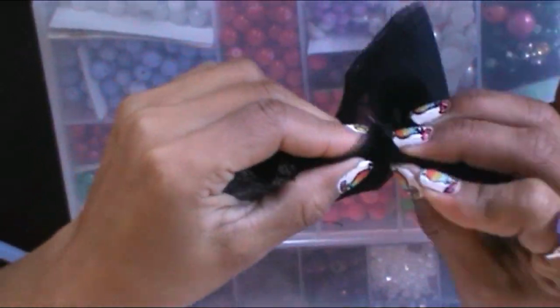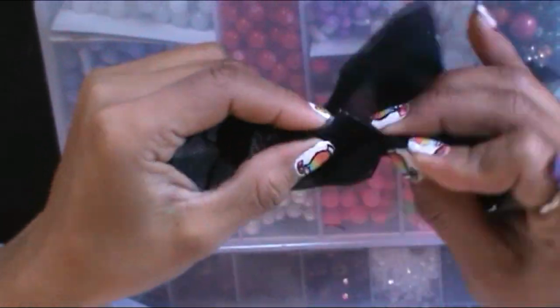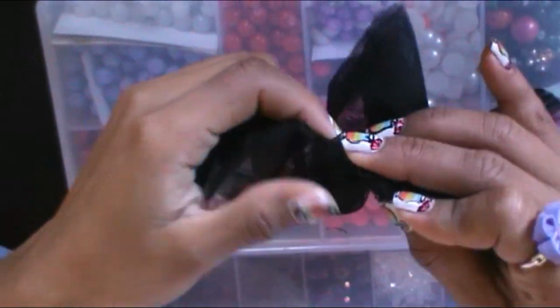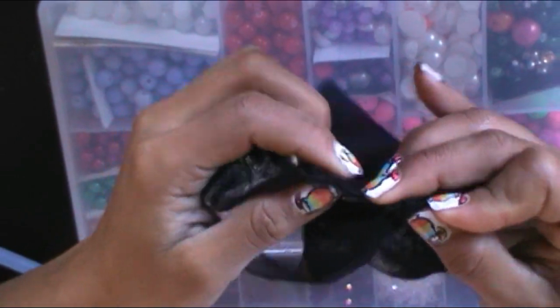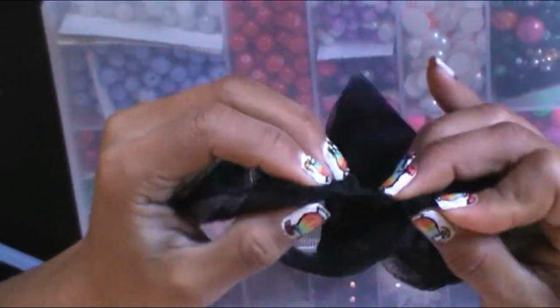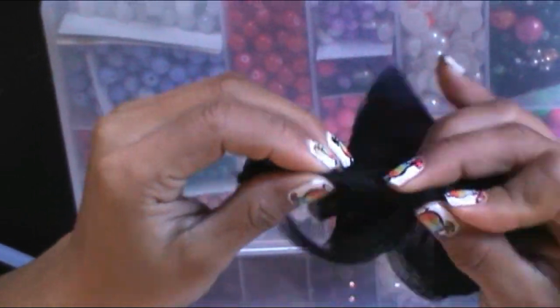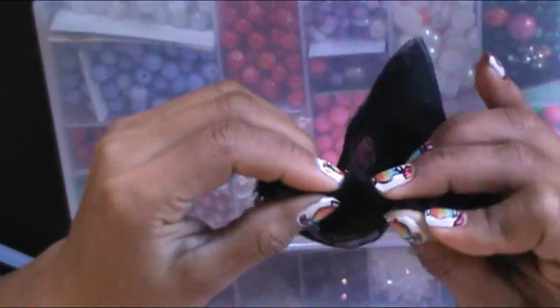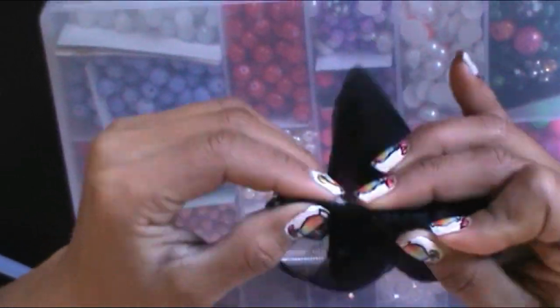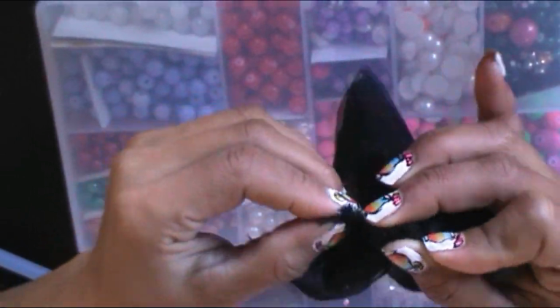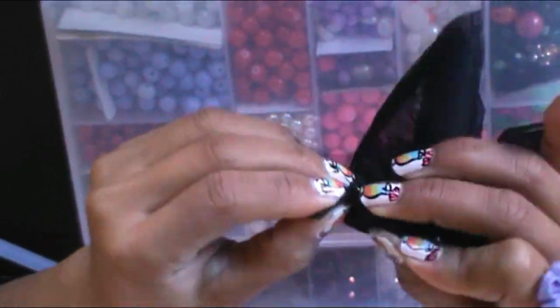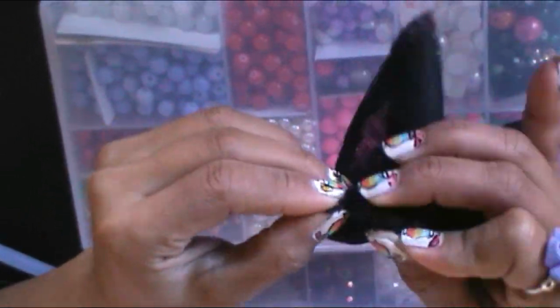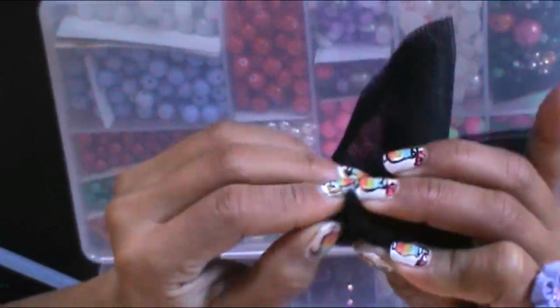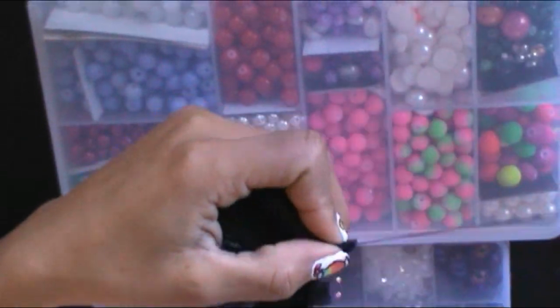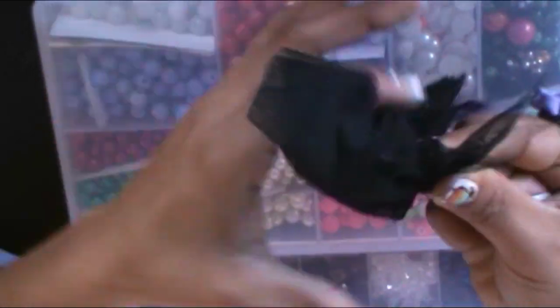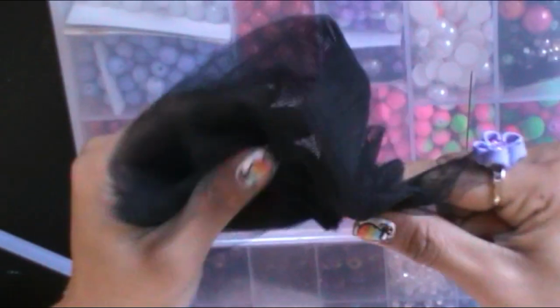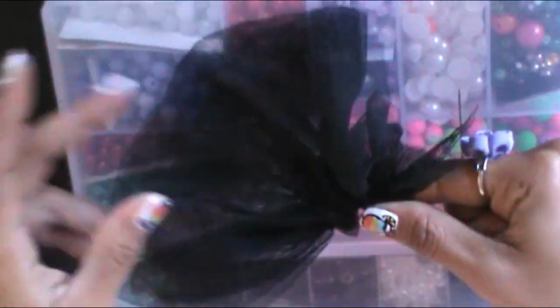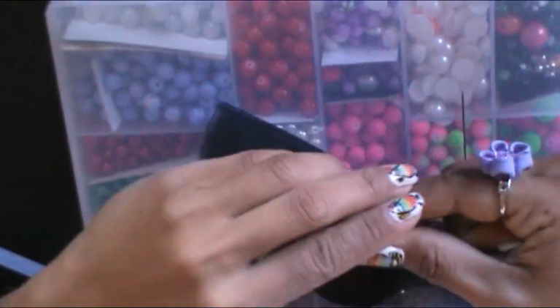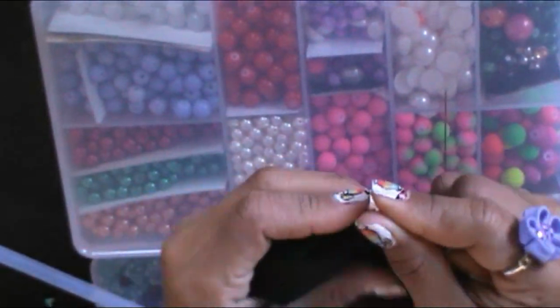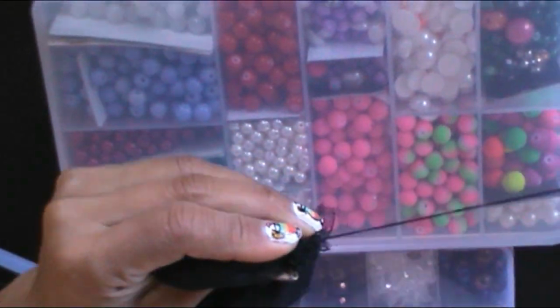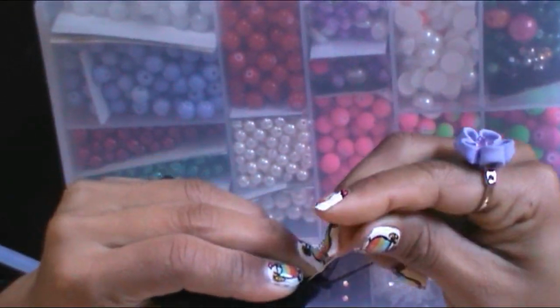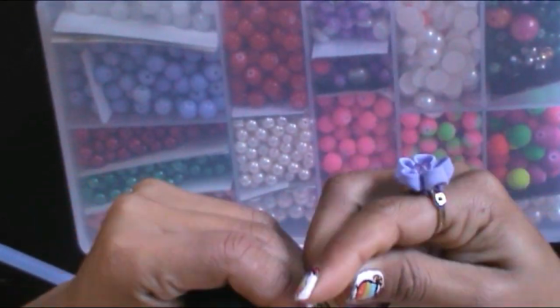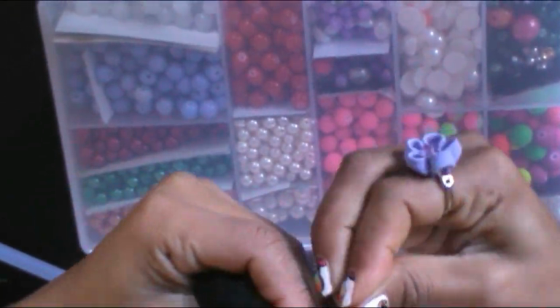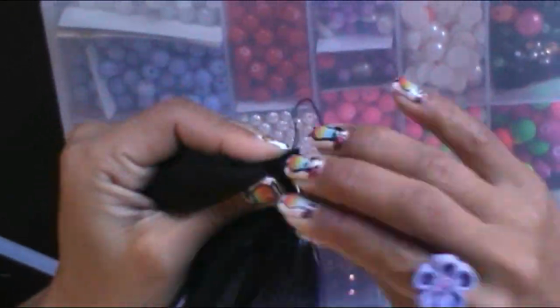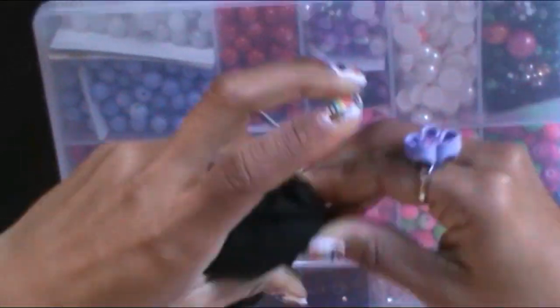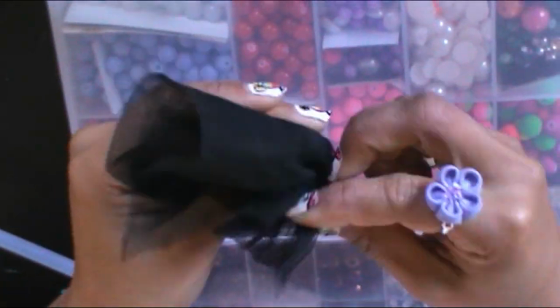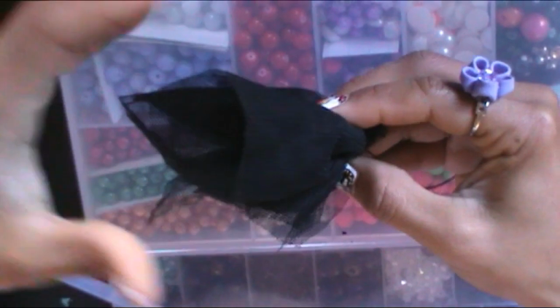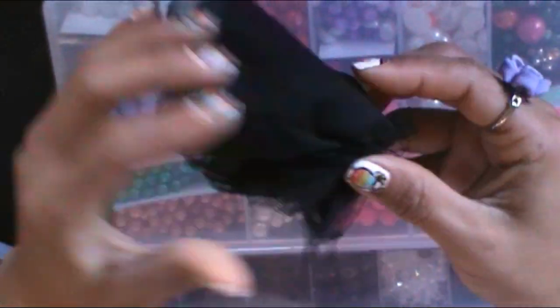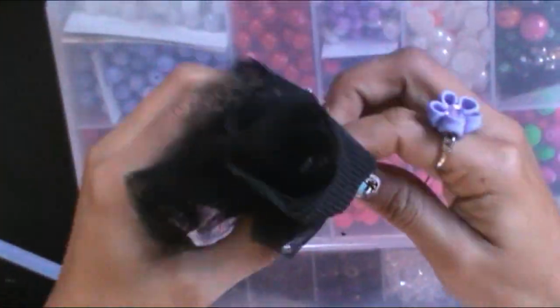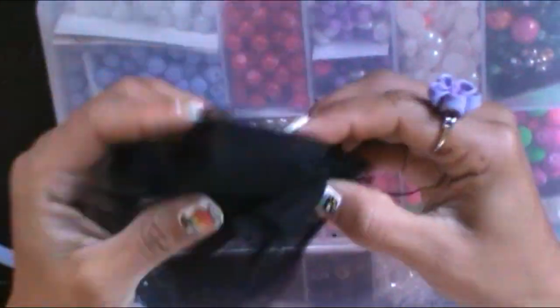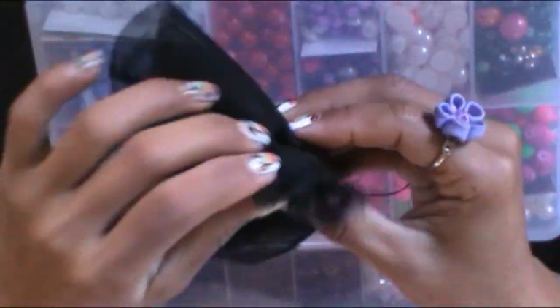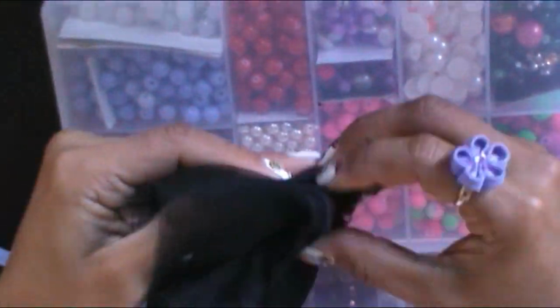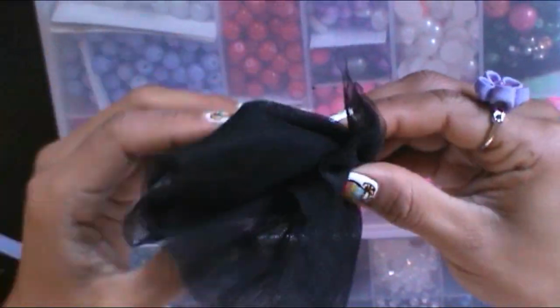If you would like to learn how to make other types of fabric flowers, you are most welcome to visit my channel. There you will find a grand variety of them. Likewise, do not miss my recent videos. Subscribe so as not to miss any.